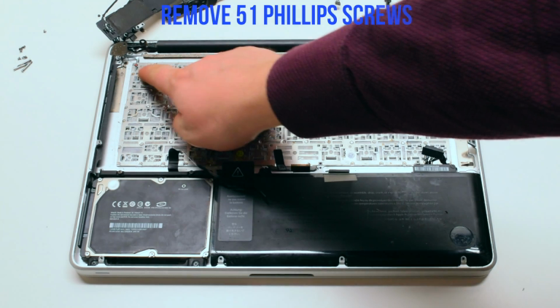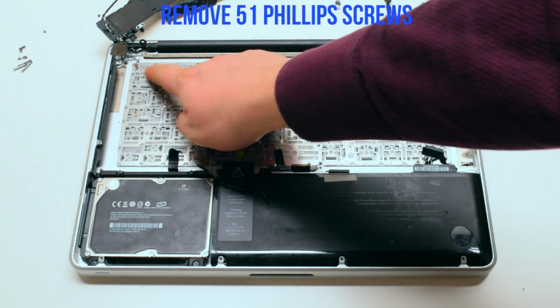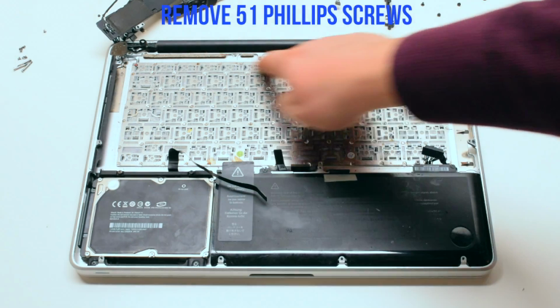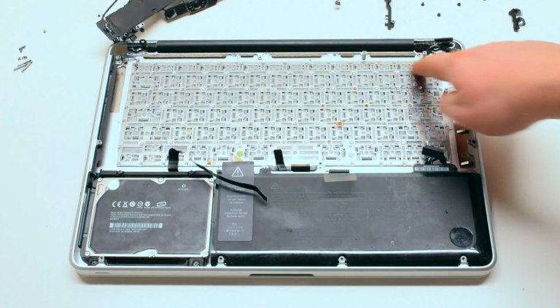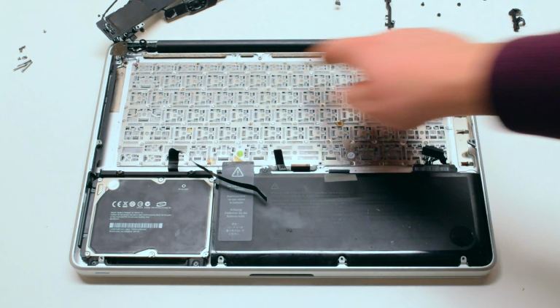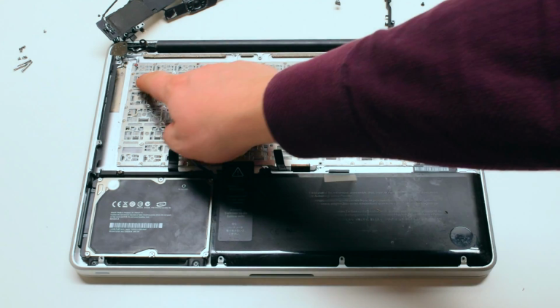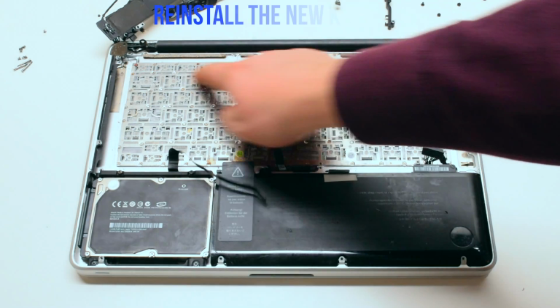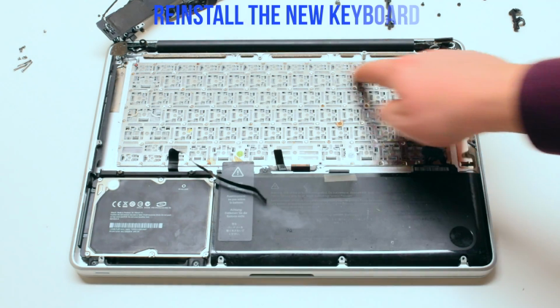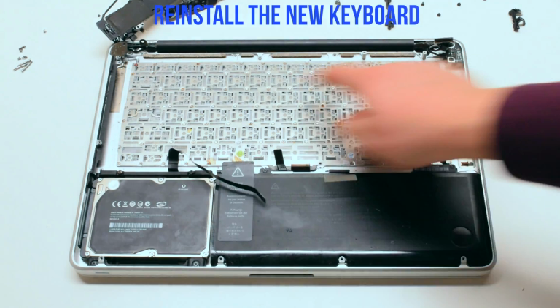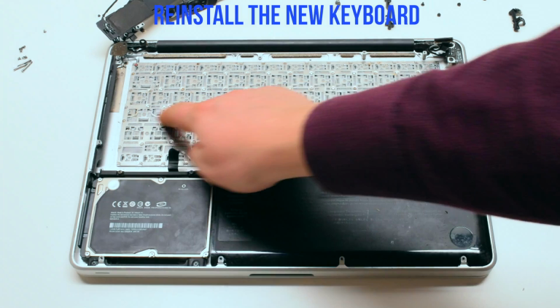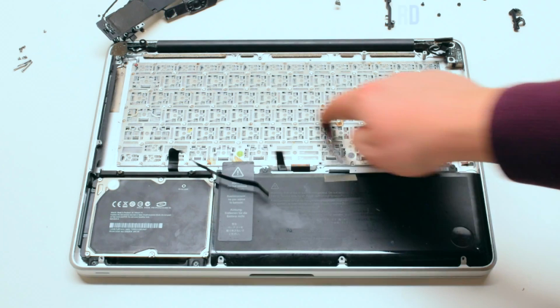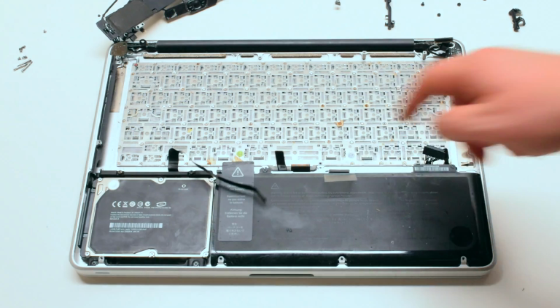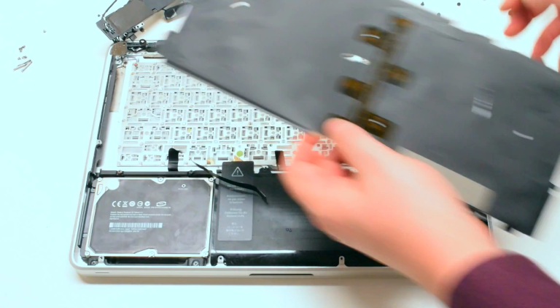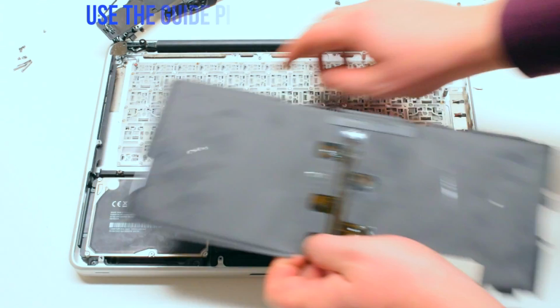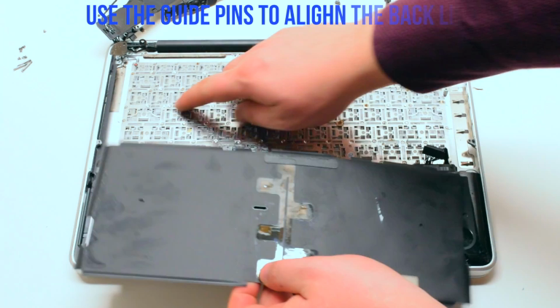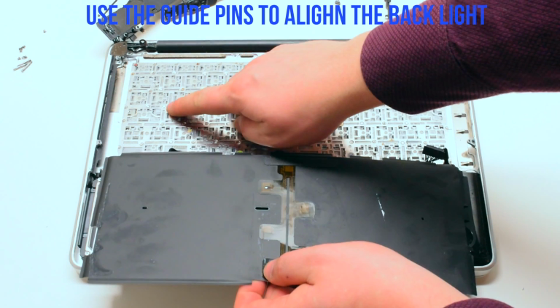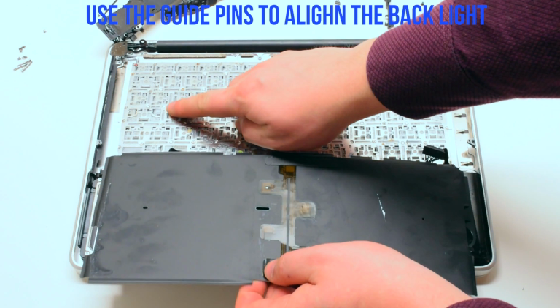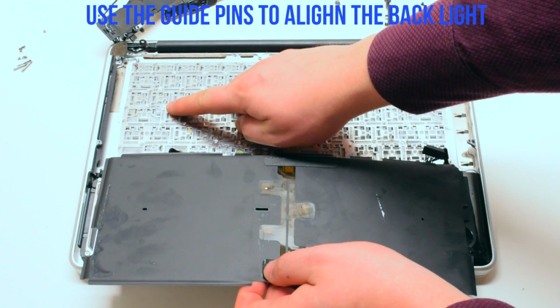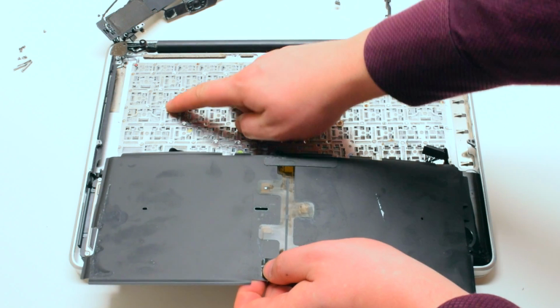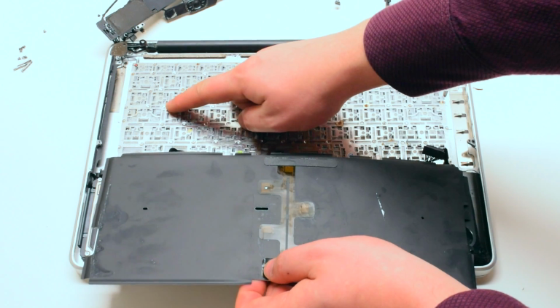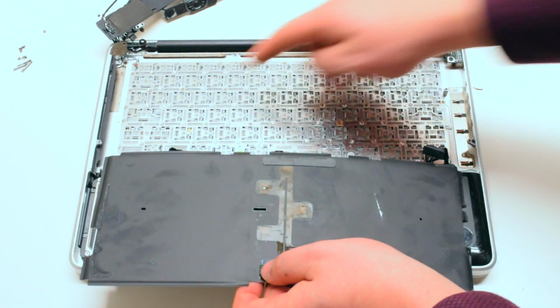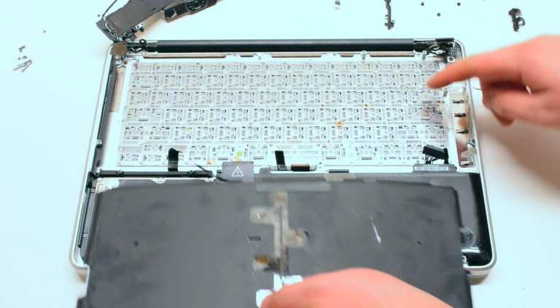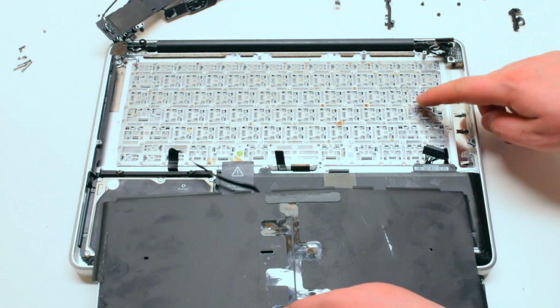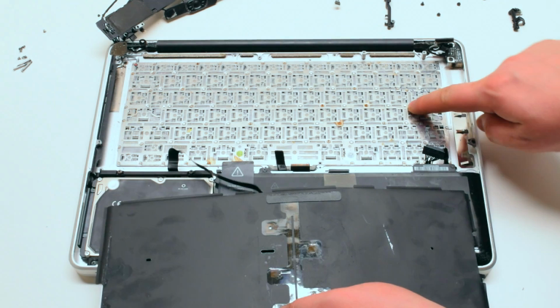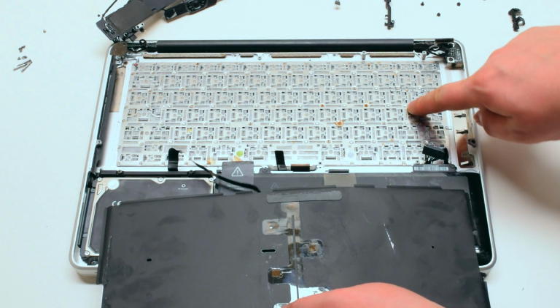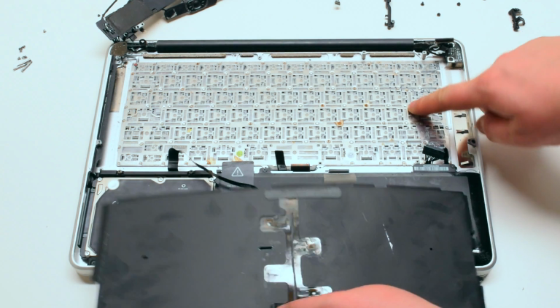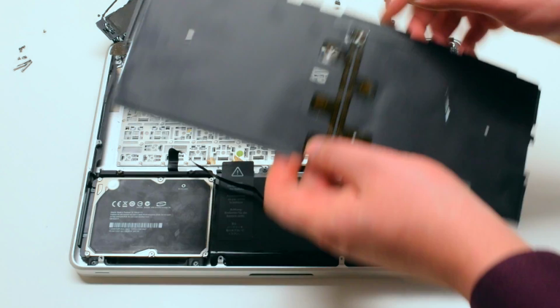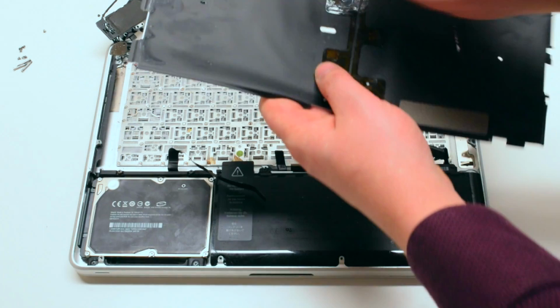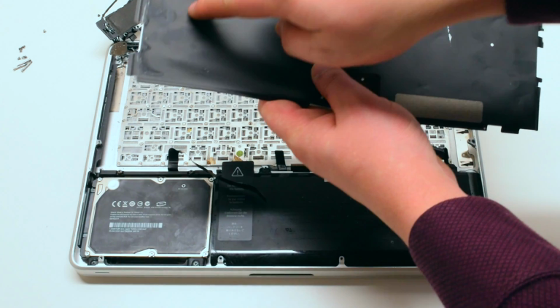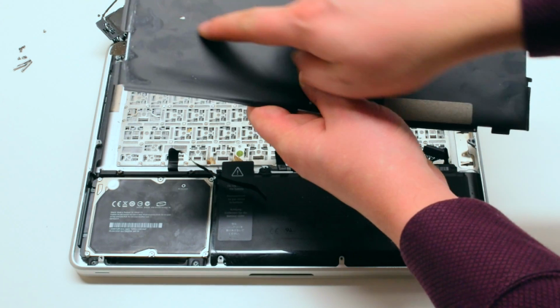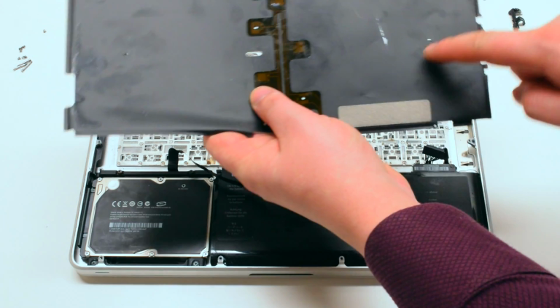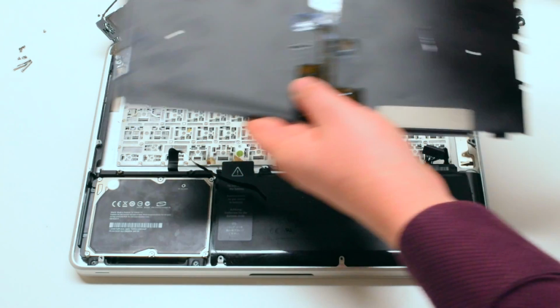Remove the 51 Phillips screws that are holding in the keyboard. Once the 51 screws have been removed and the new board has been reinstalled, use the pin holes to realign the backlight.